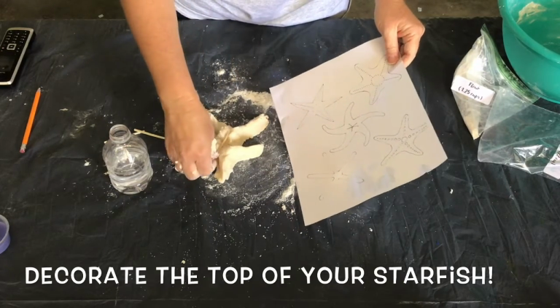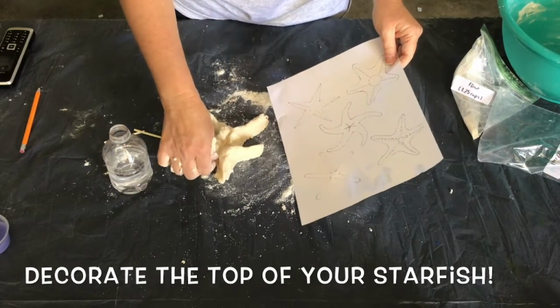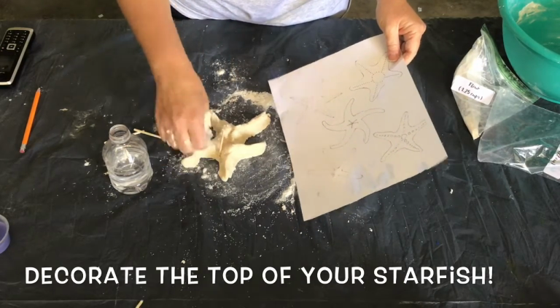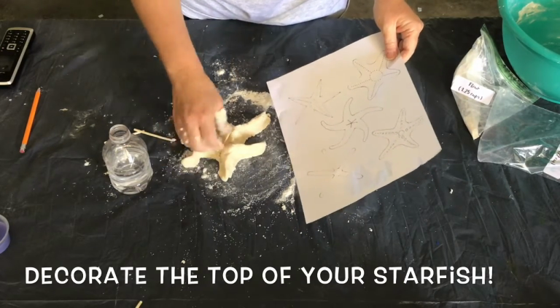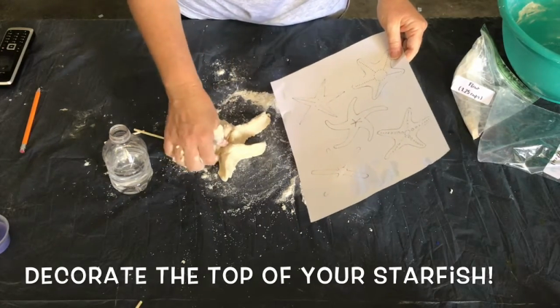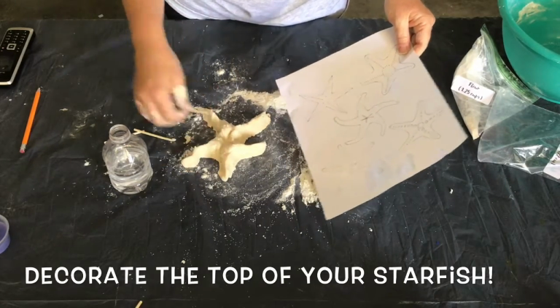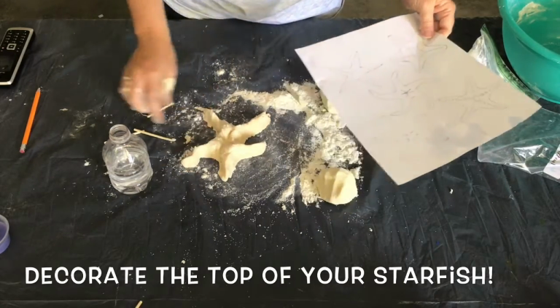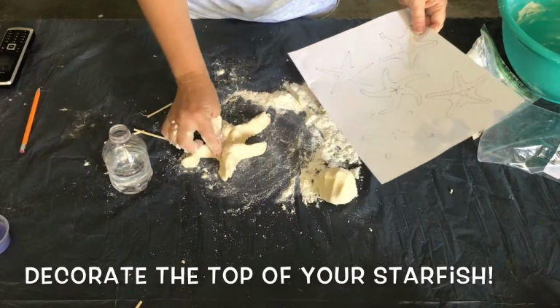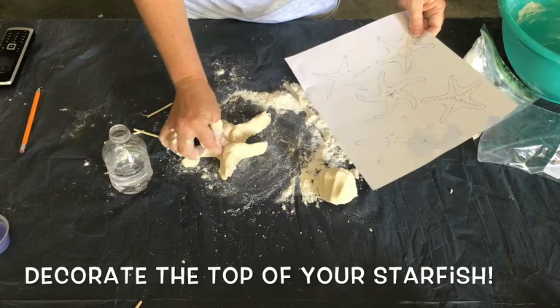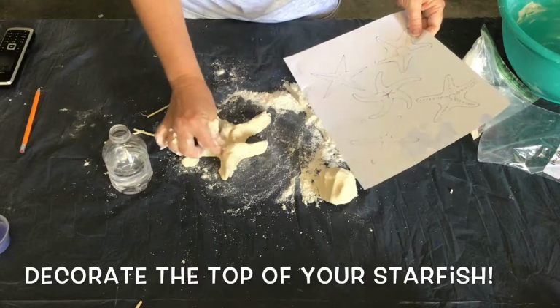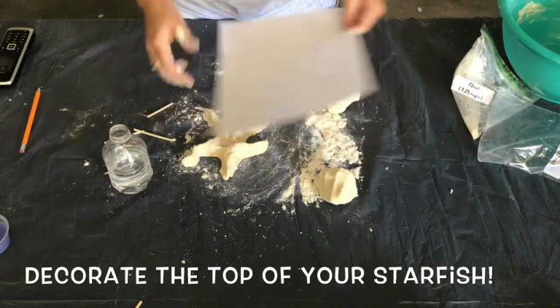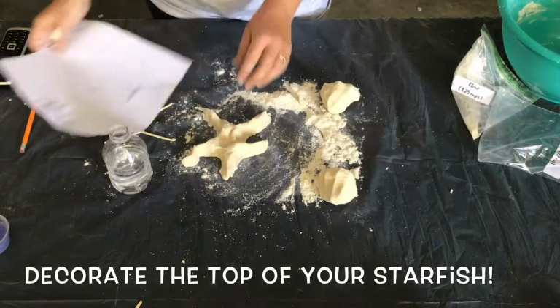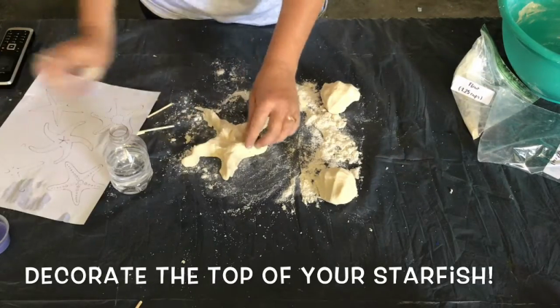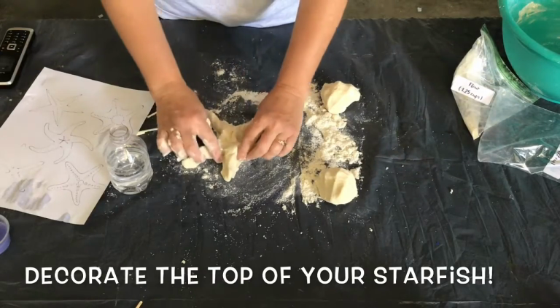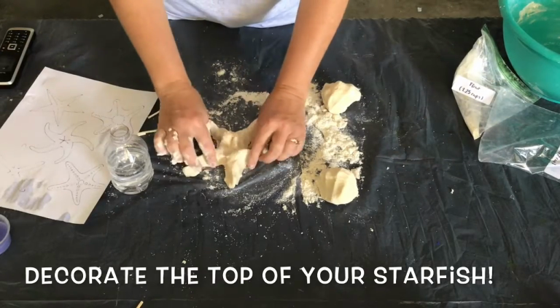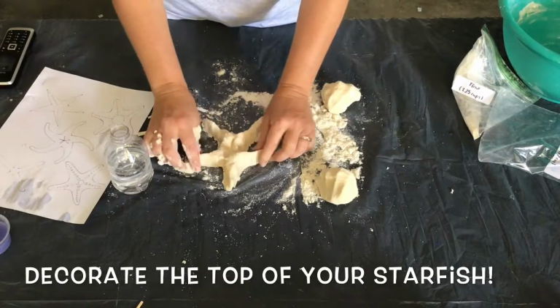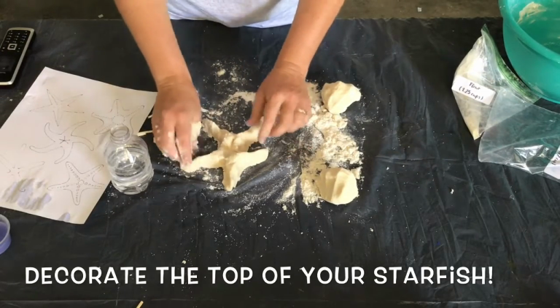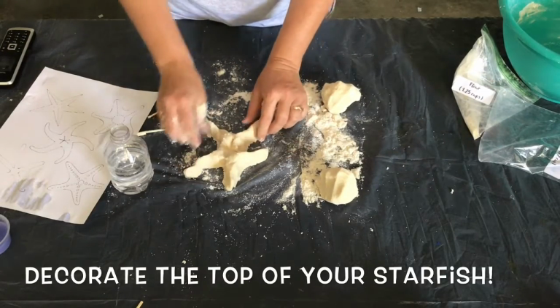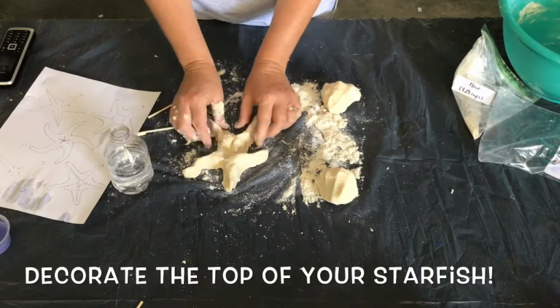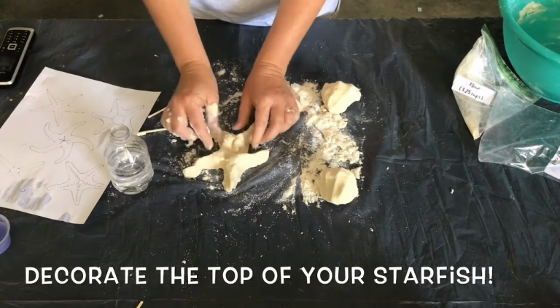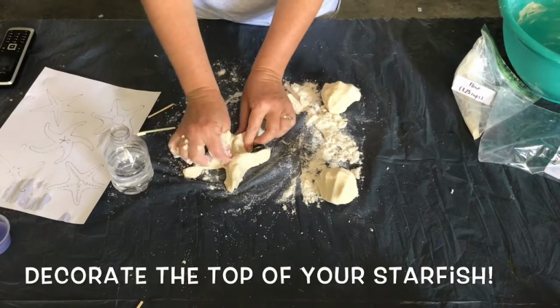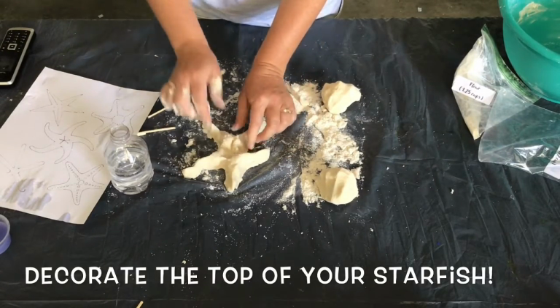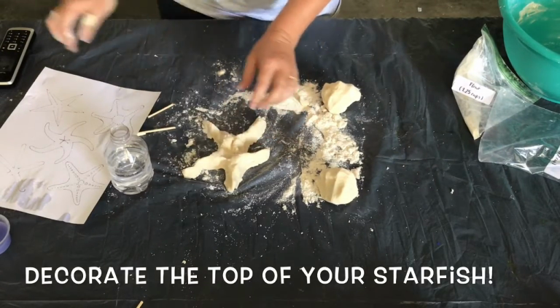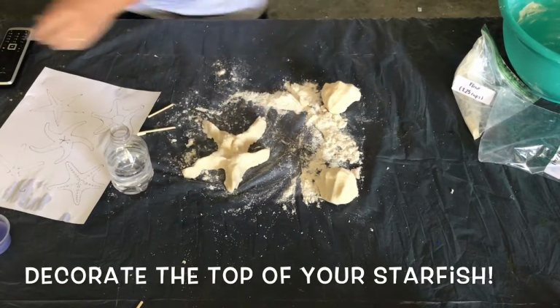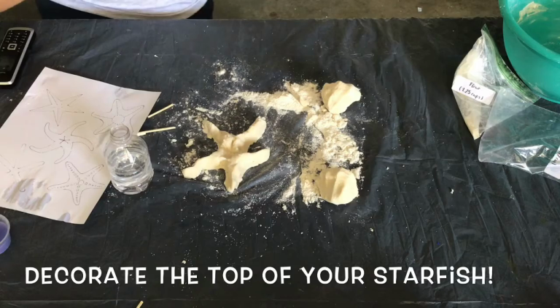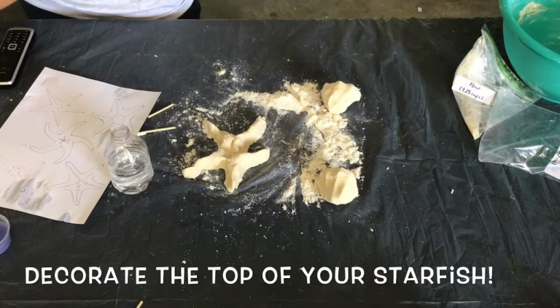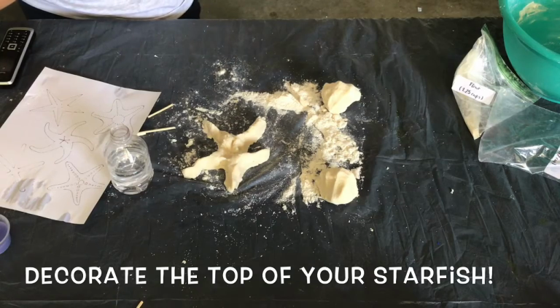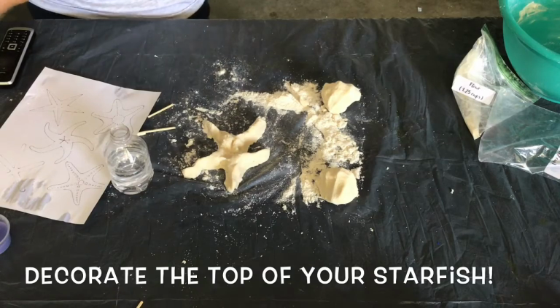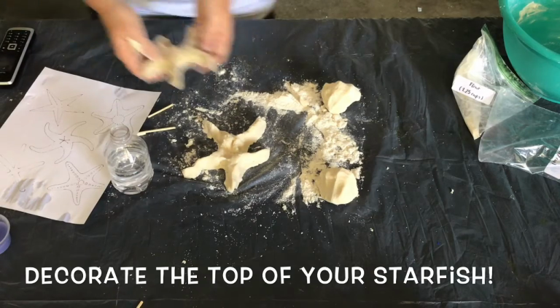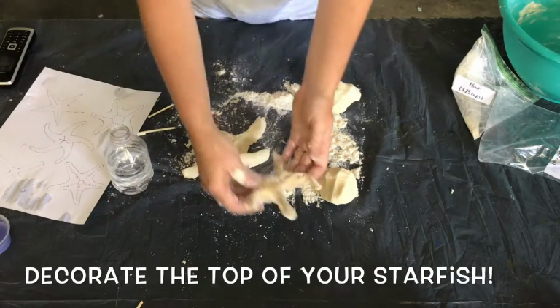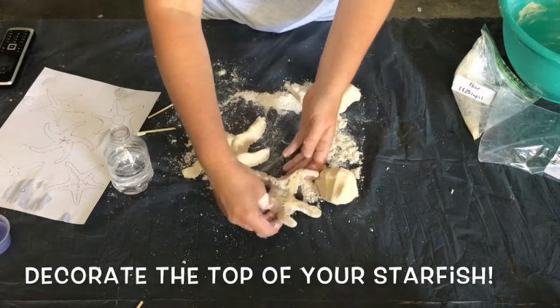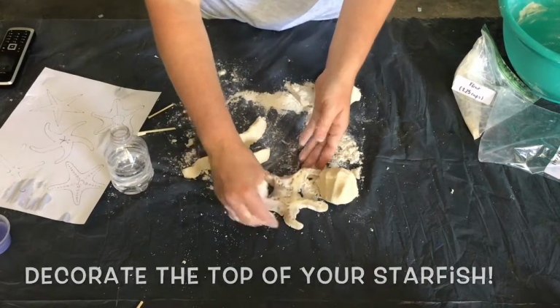Check out the included templates in order to get some ideas. You can let the dough dry for several days or follow the baking instructions in the salt dough kit.